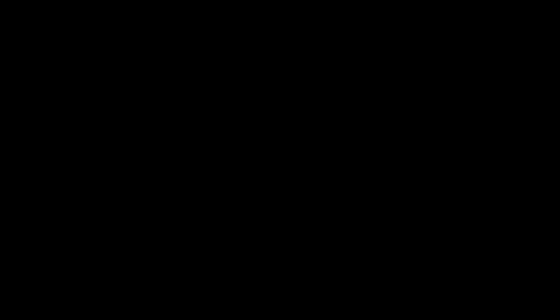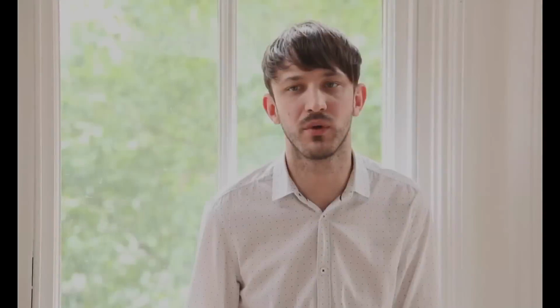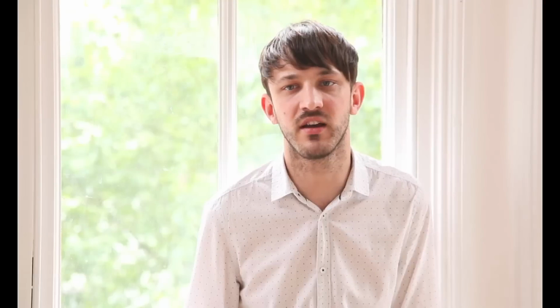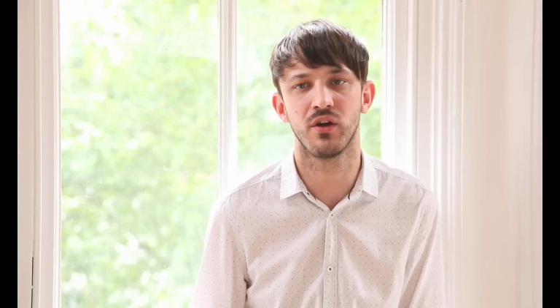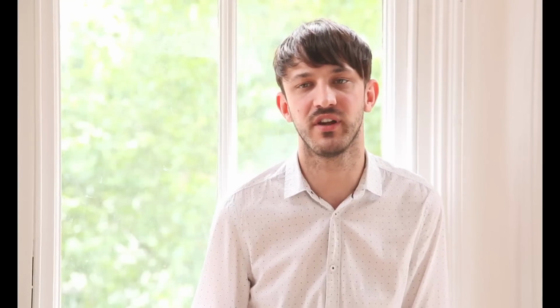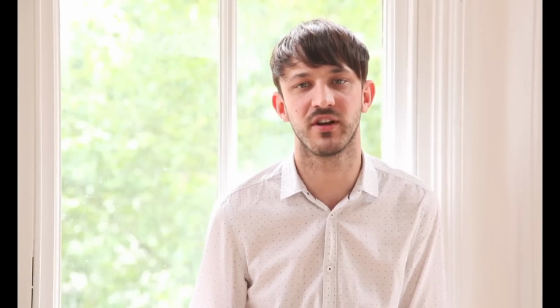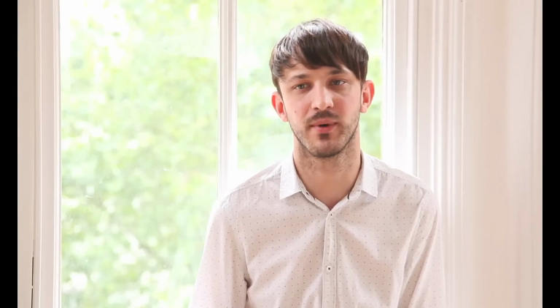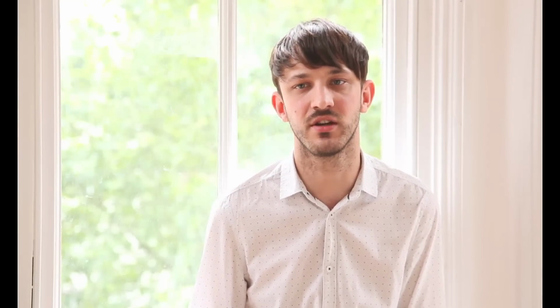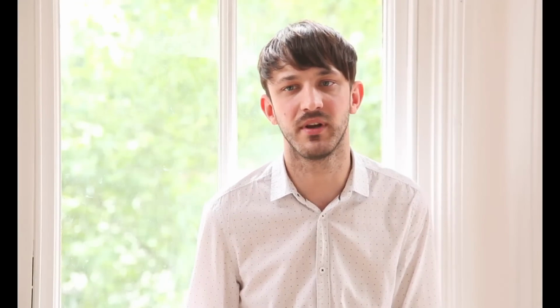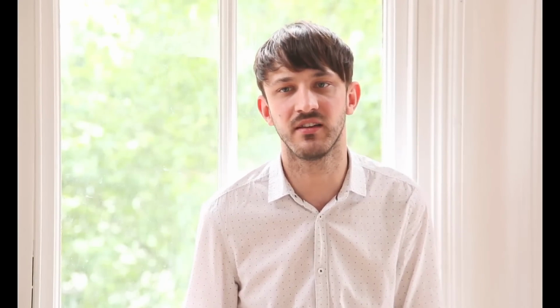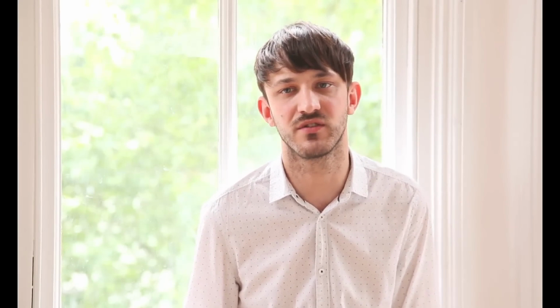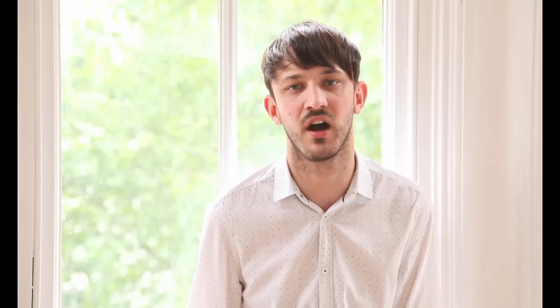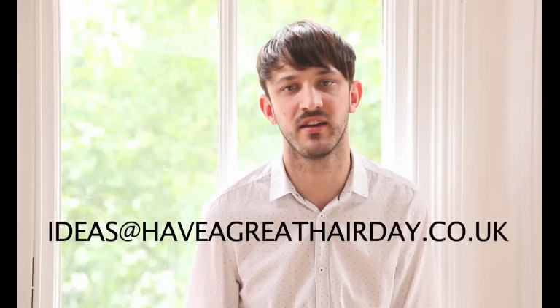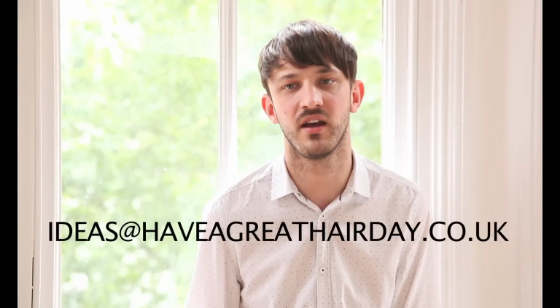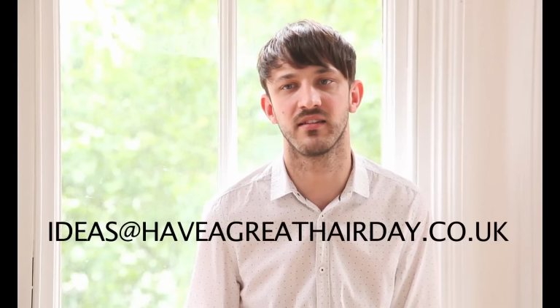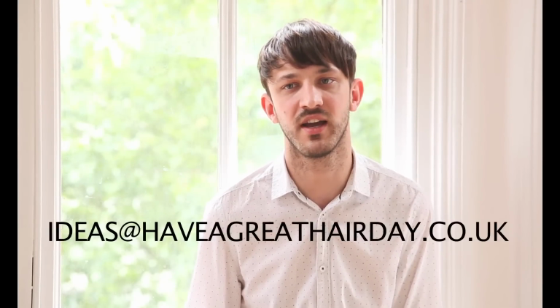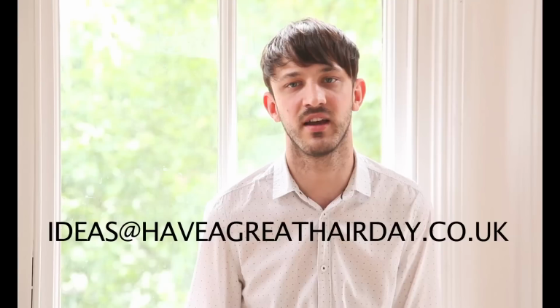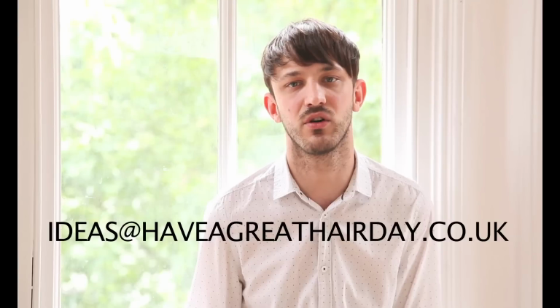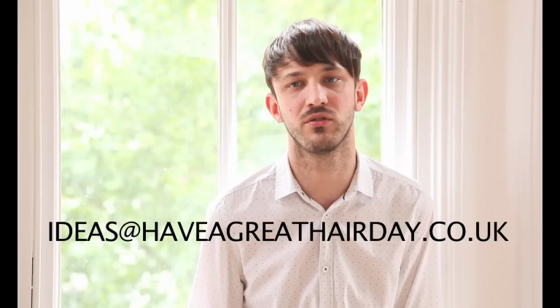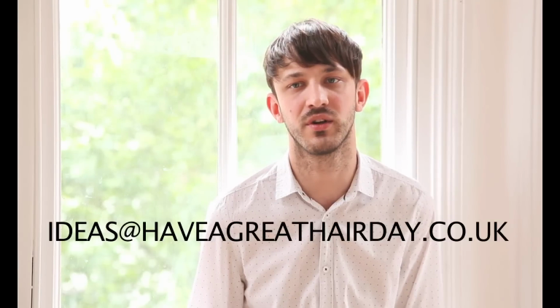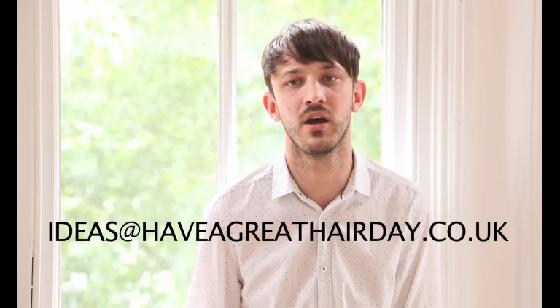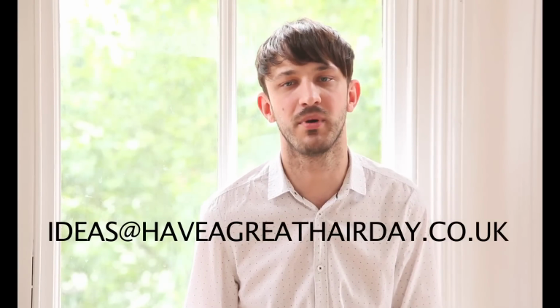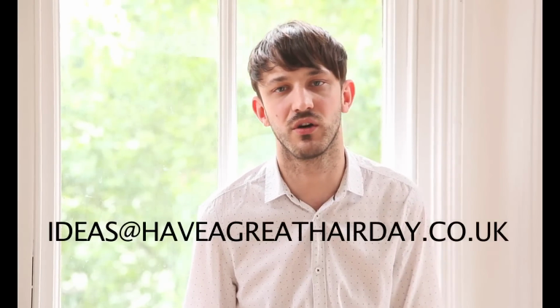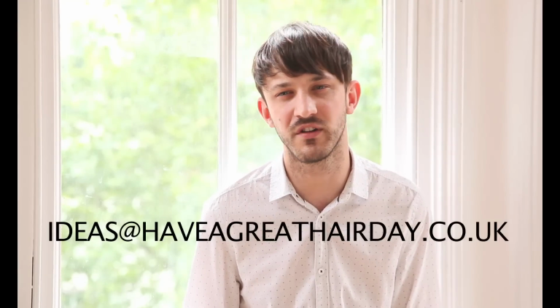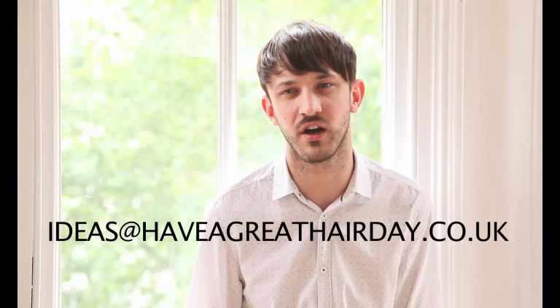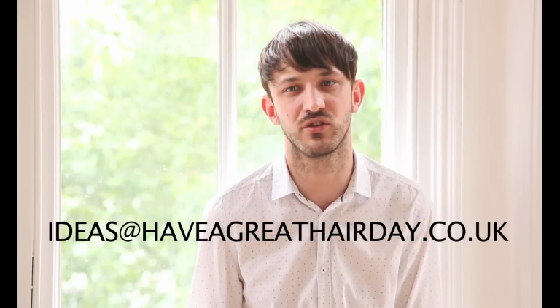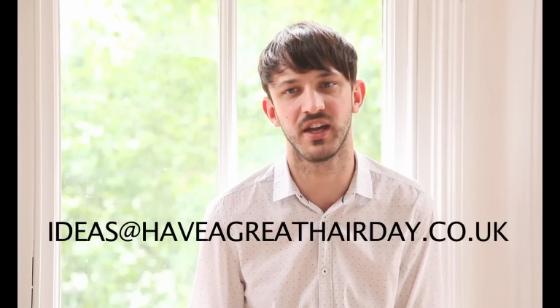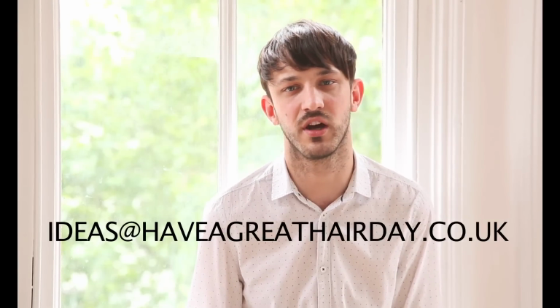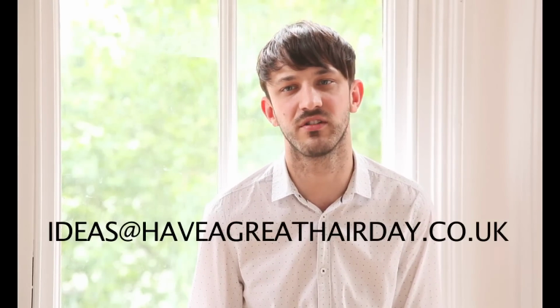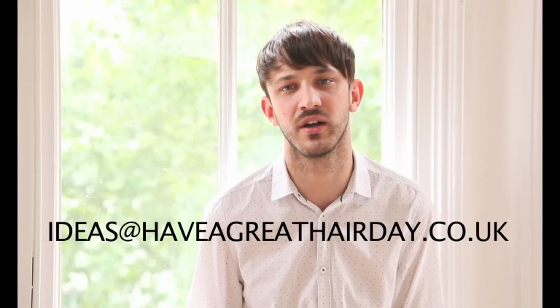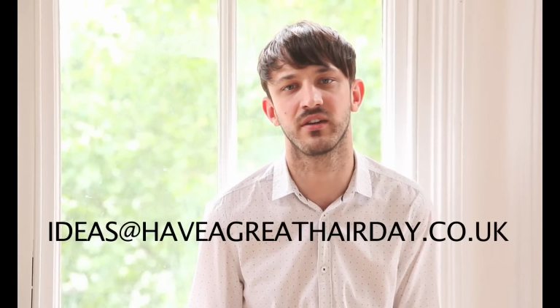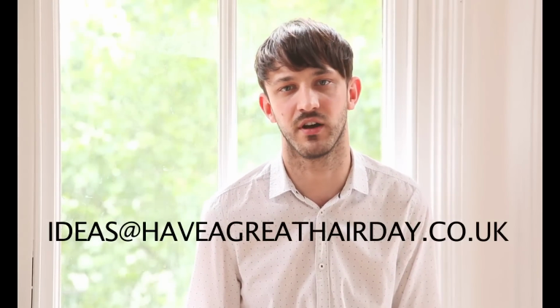If you would like to have your own free hair transformation, then please get in touch via ideas@haveagreathaireday.co.uk with a picture of your current style and your location, and you can star in our next video. Thank you.